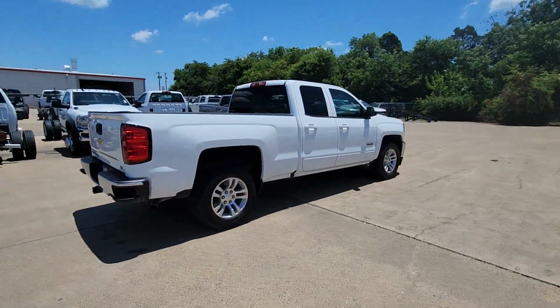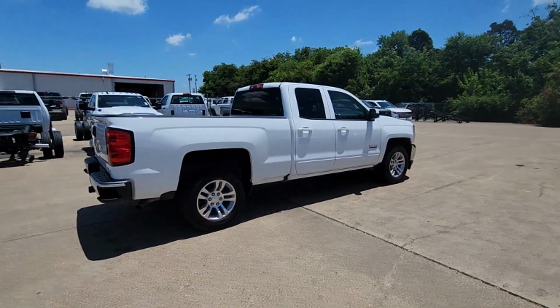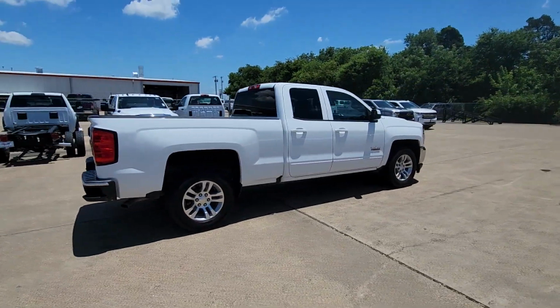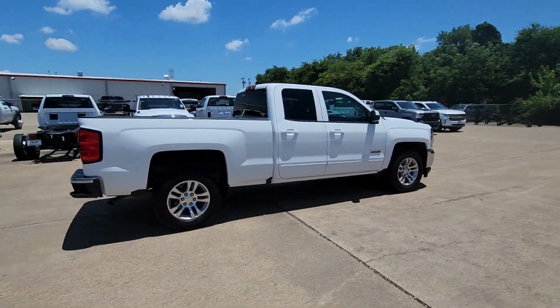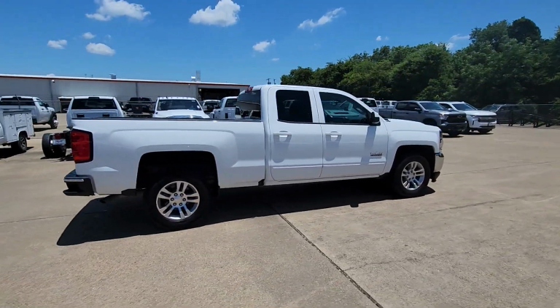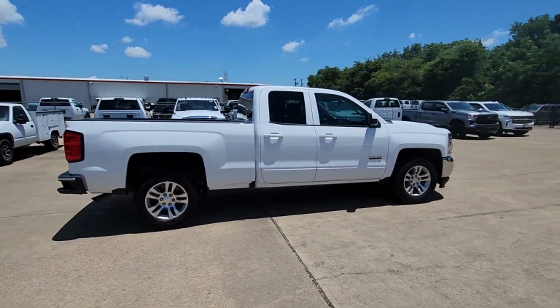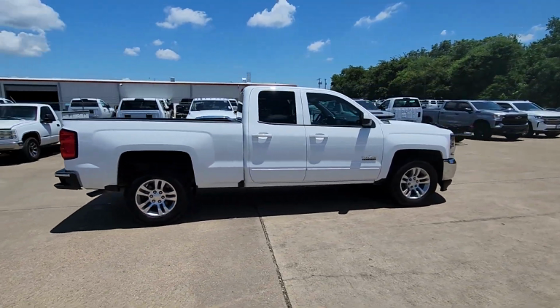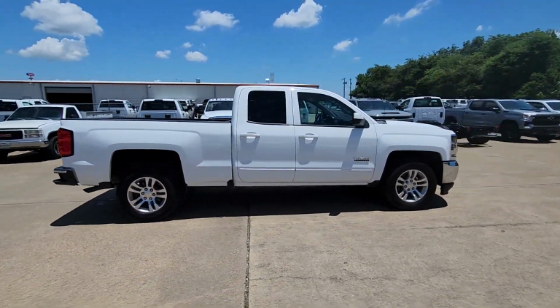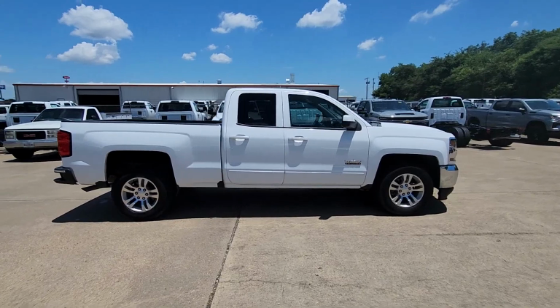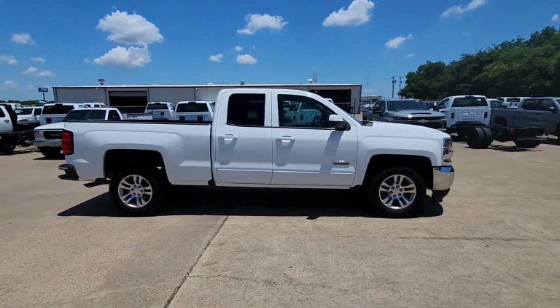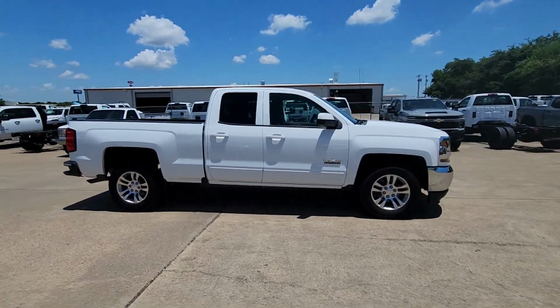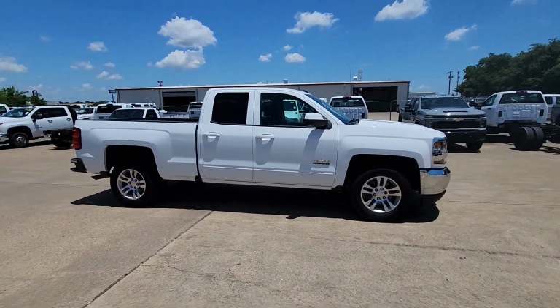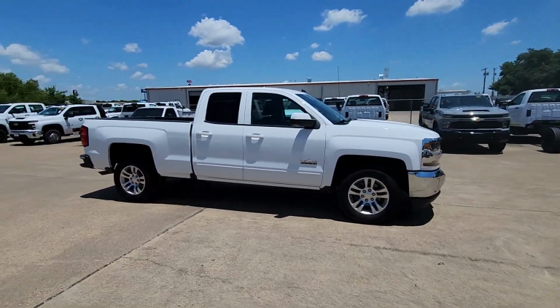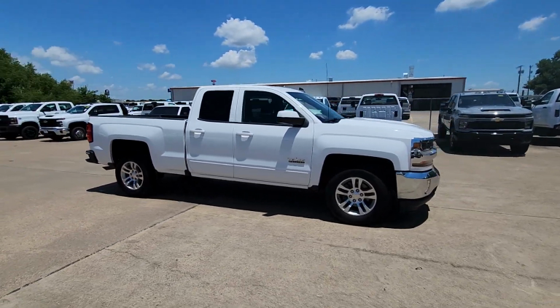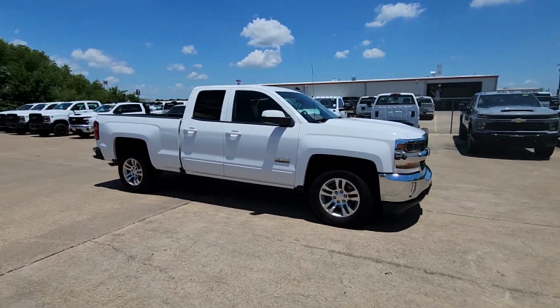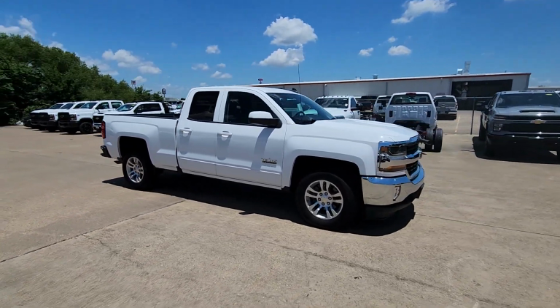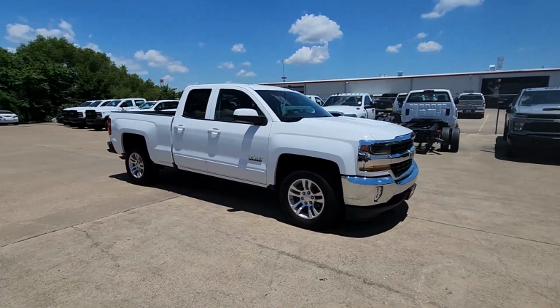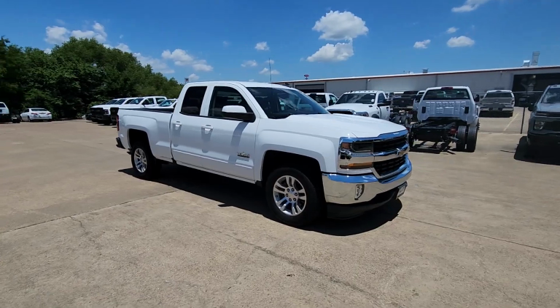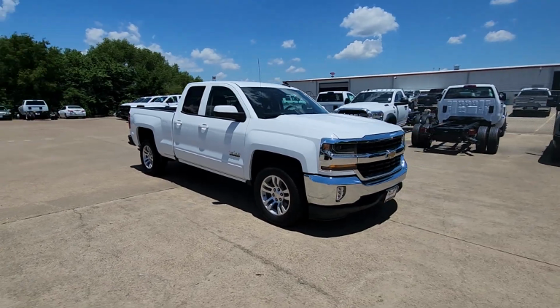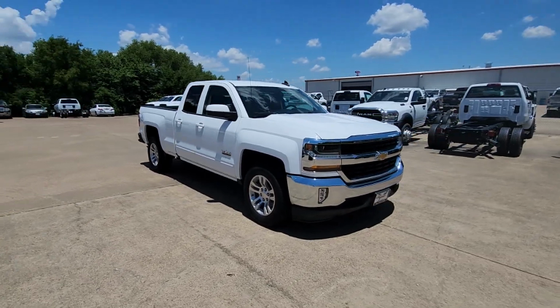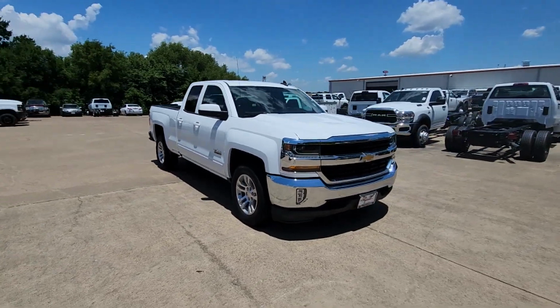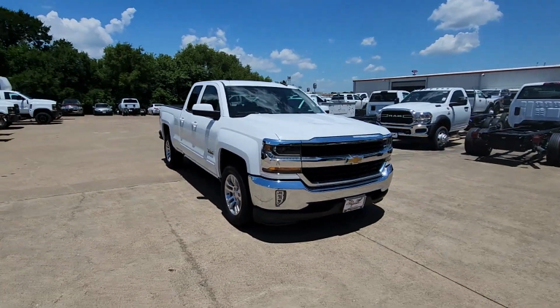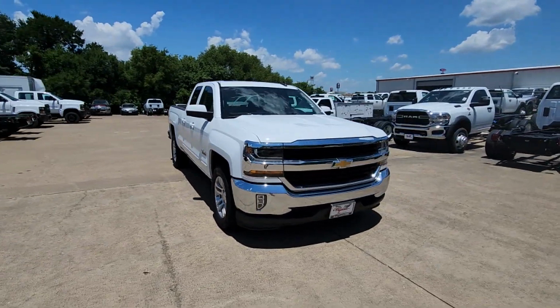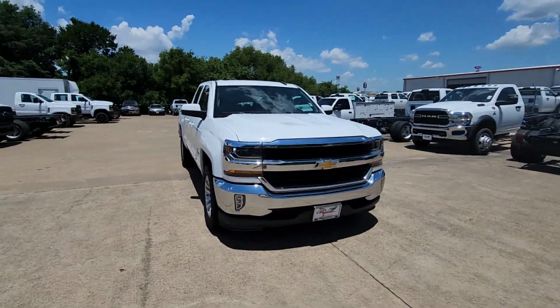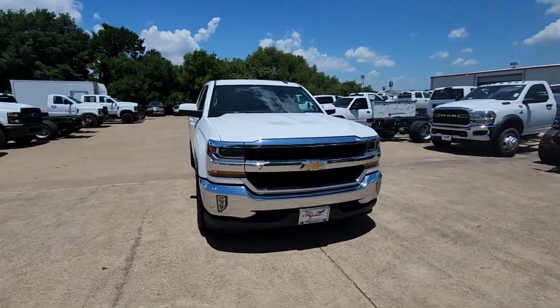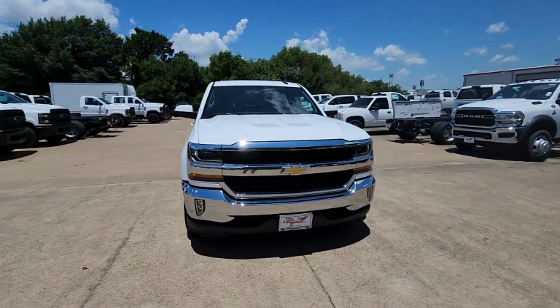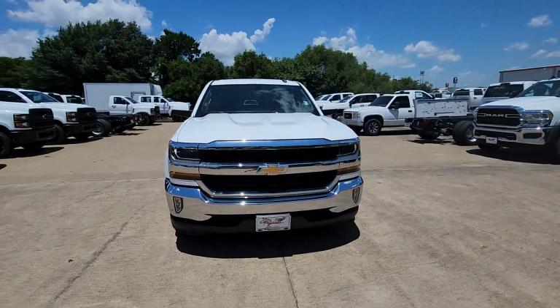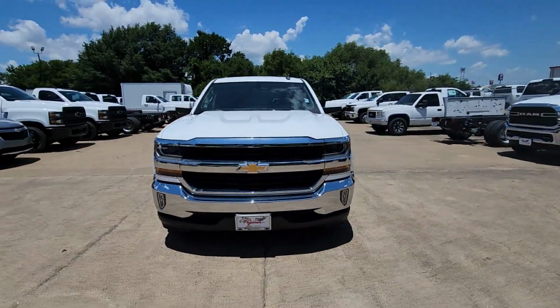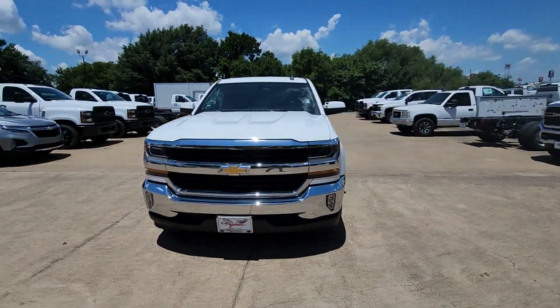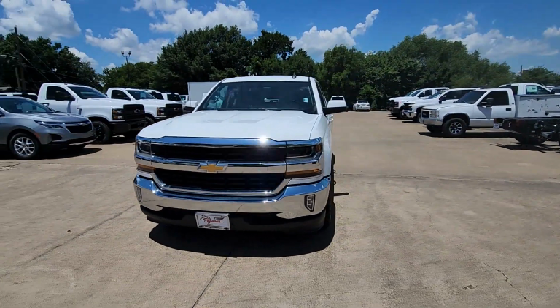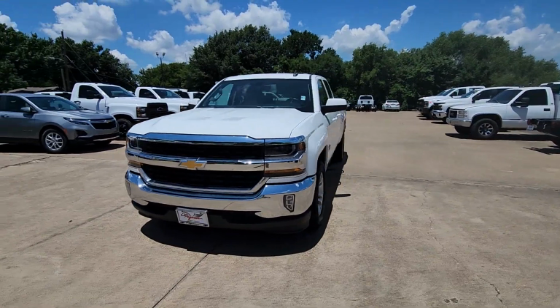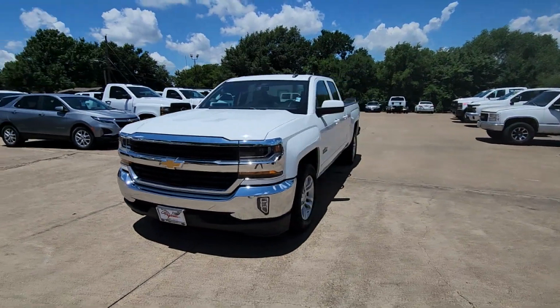Get the job done in this comfortable, capable Silverado LD. Honest and straightforward, this full-size pickup has the hauling and towing capability you need and the passenger amenities you want.